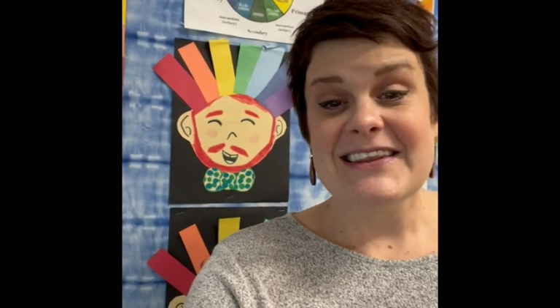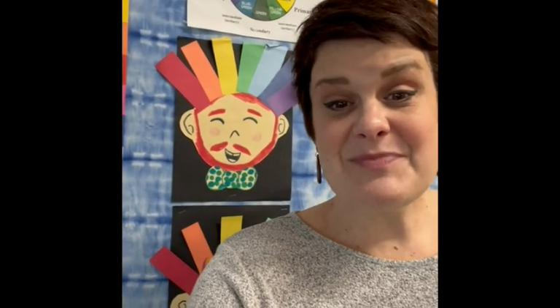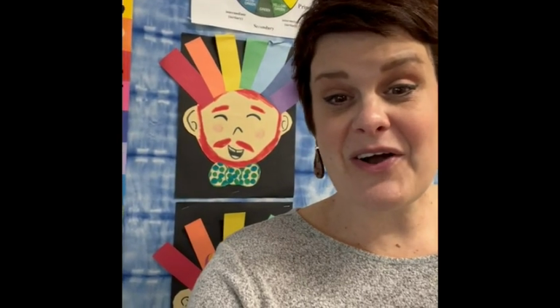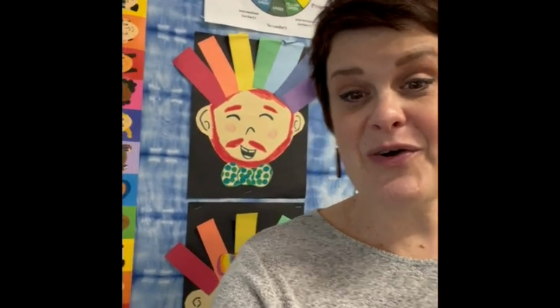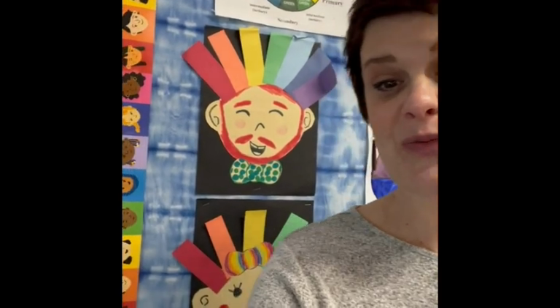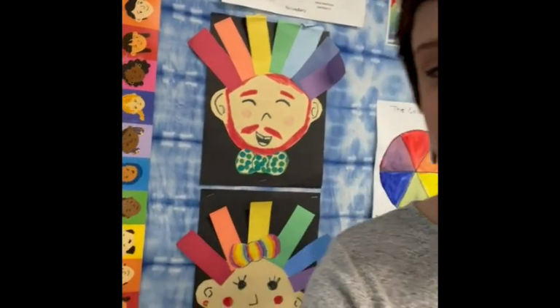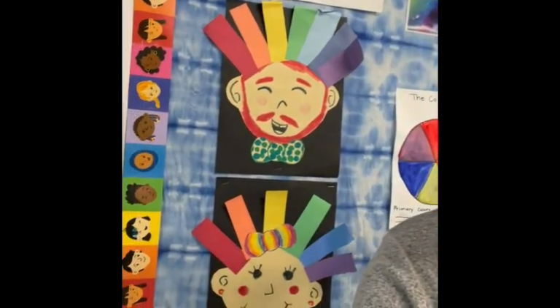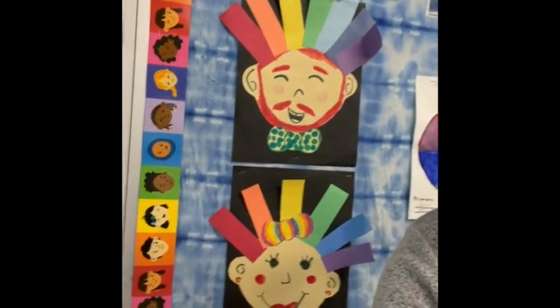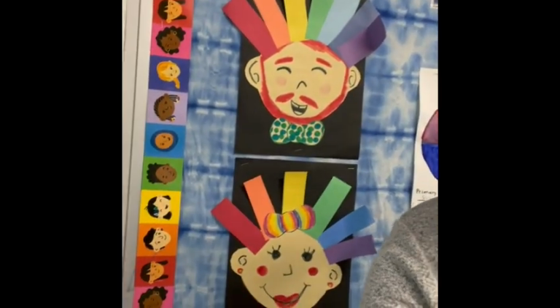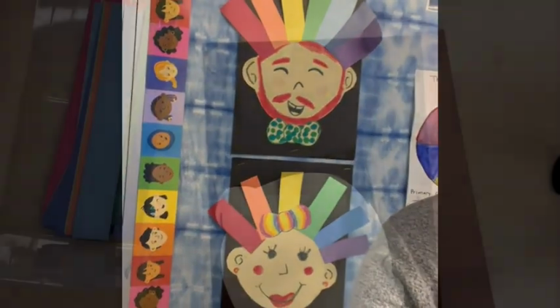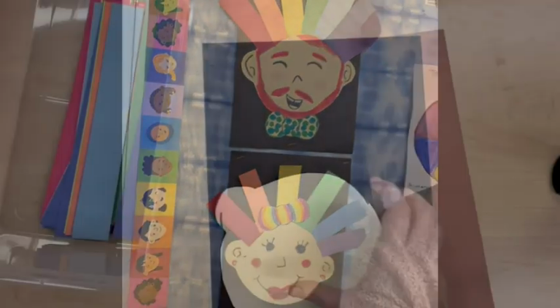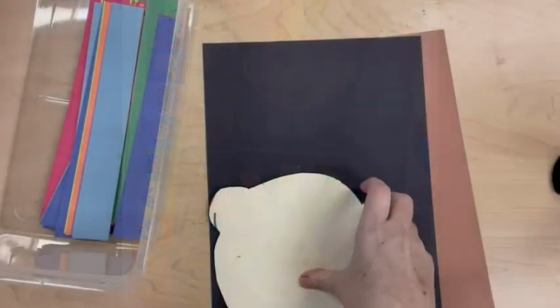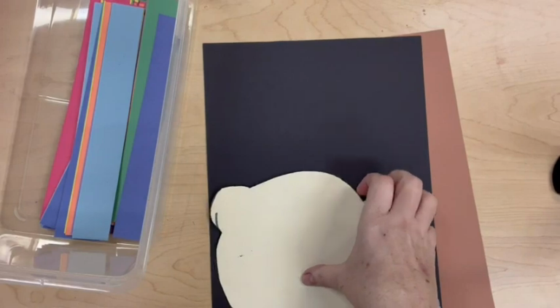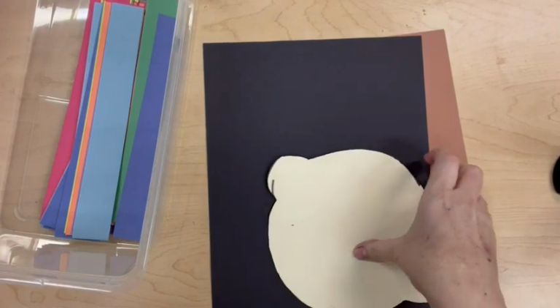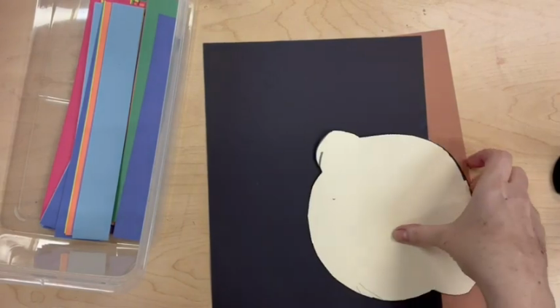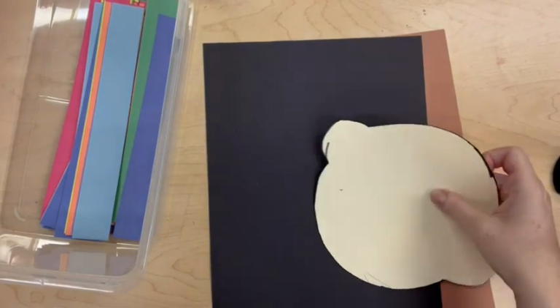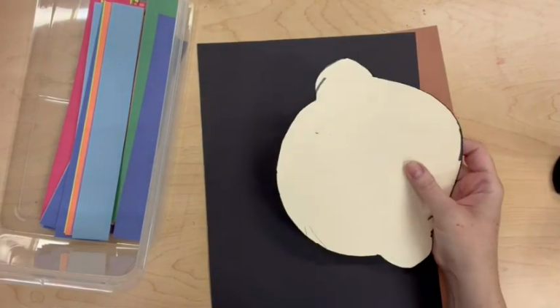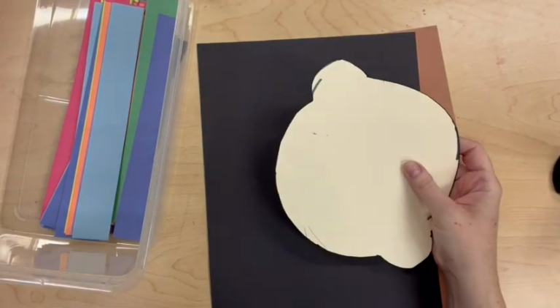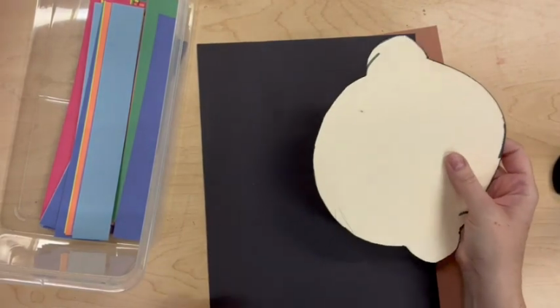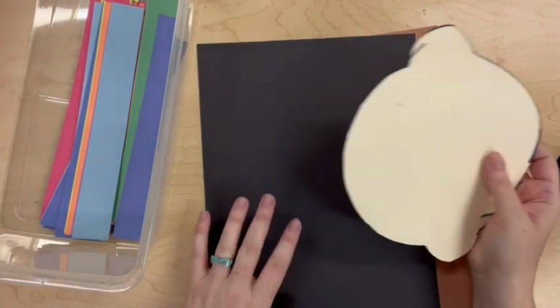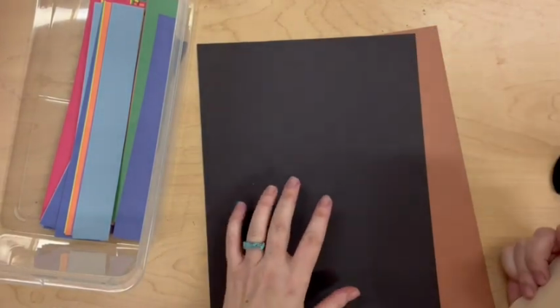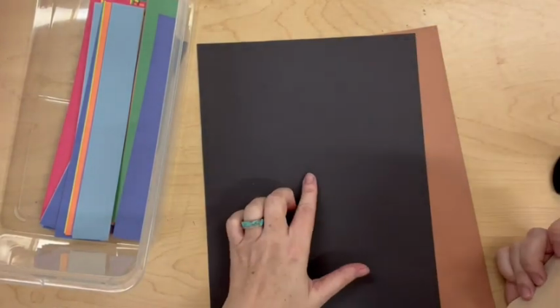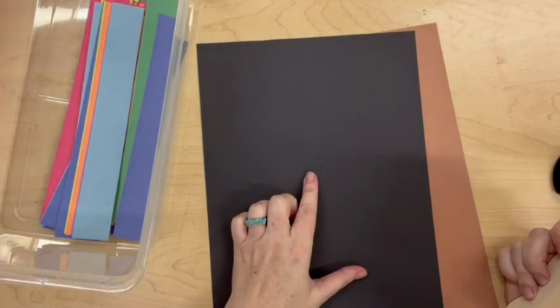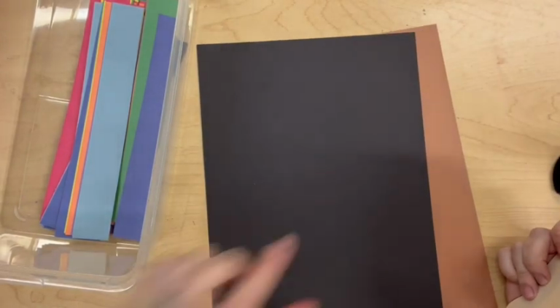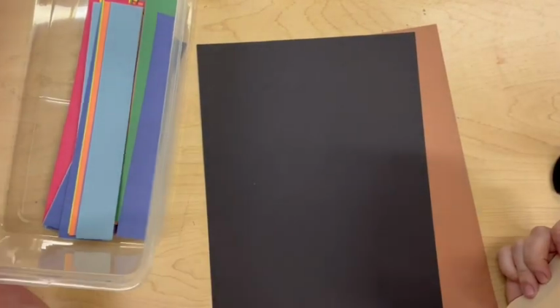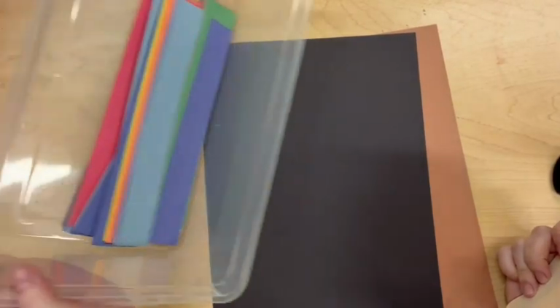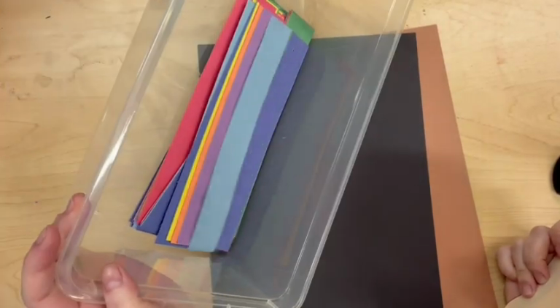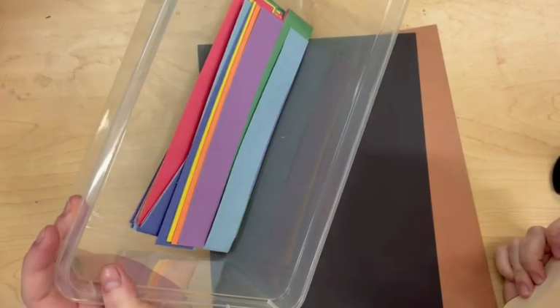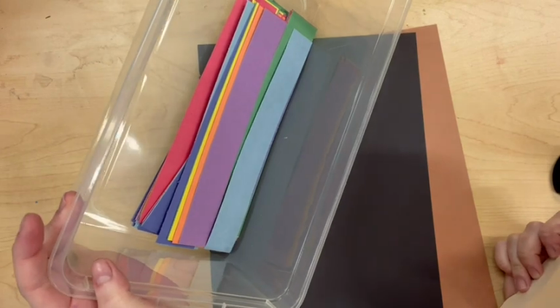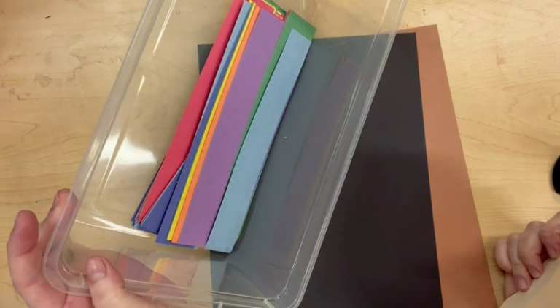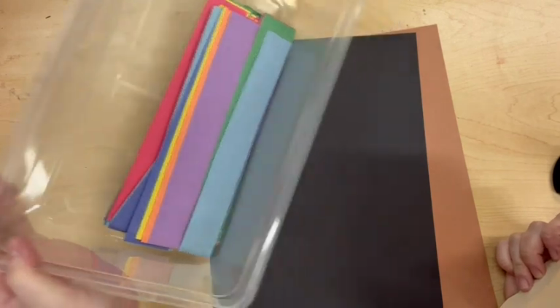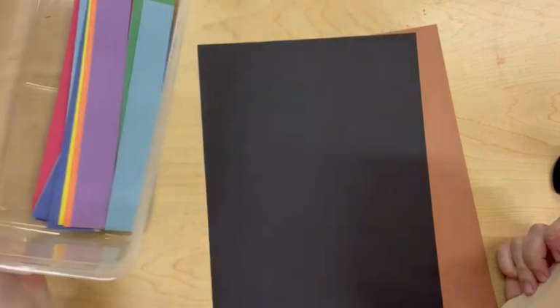Let's make our own Roy G. Viv art. You'll need to make a face for Roy G. Viv. You'll need paper to glue on, and then you'll need paper to show the spectrum of color.